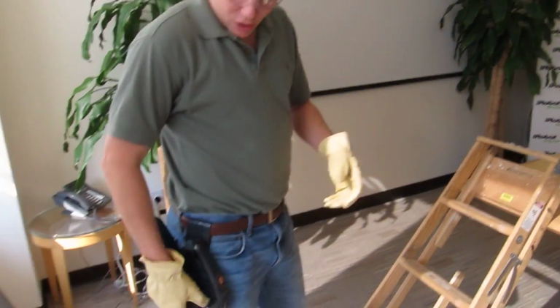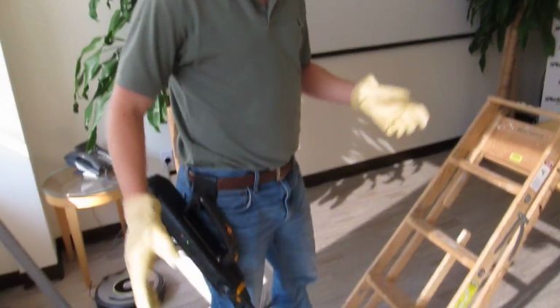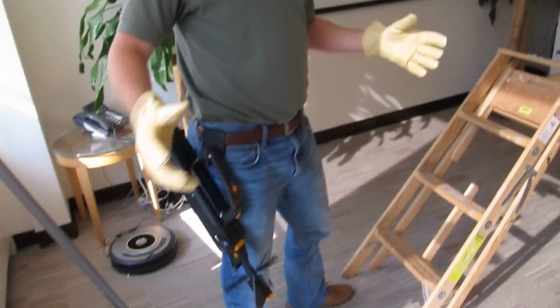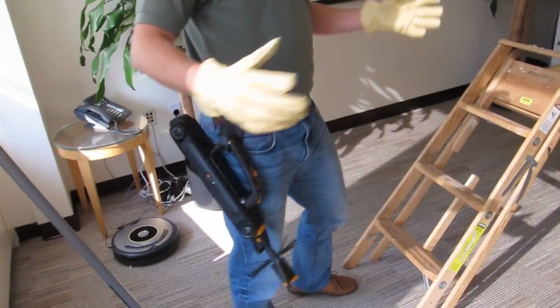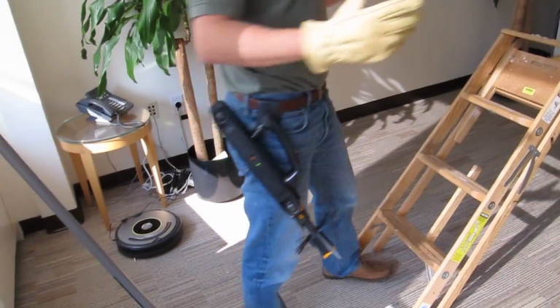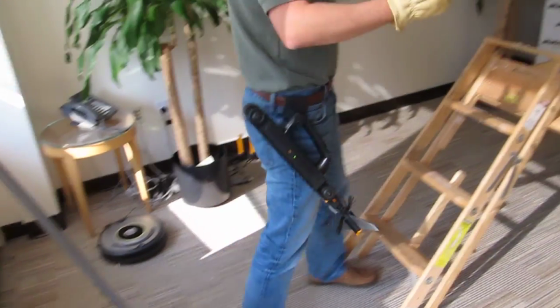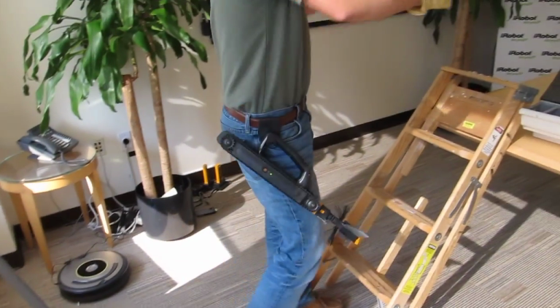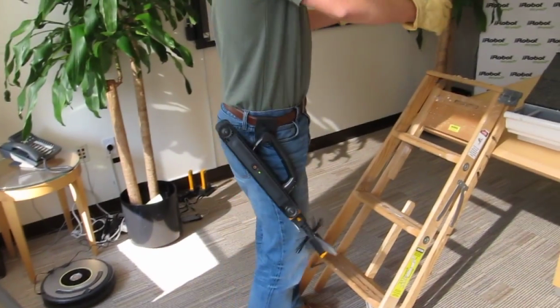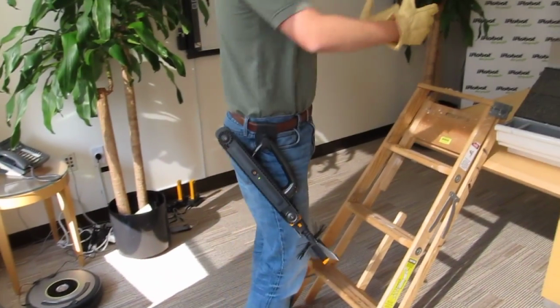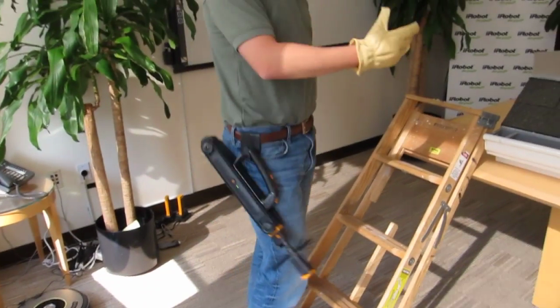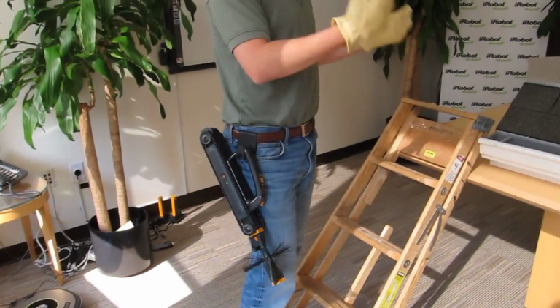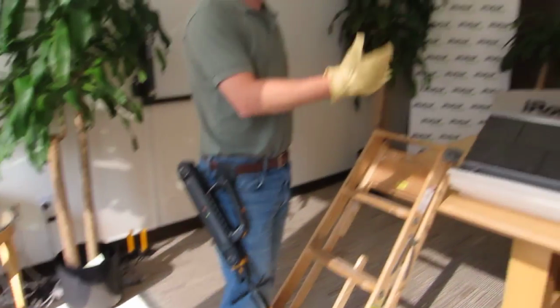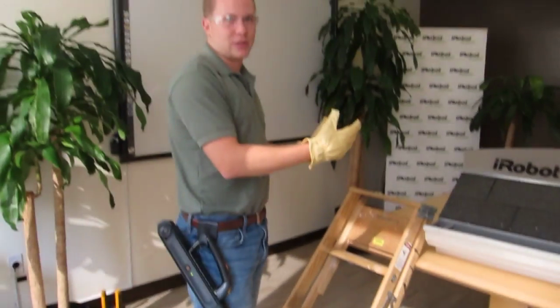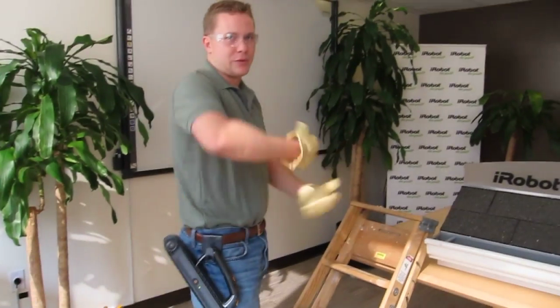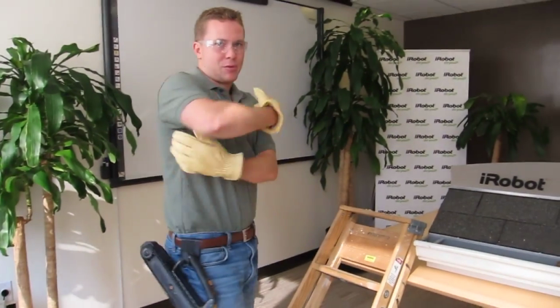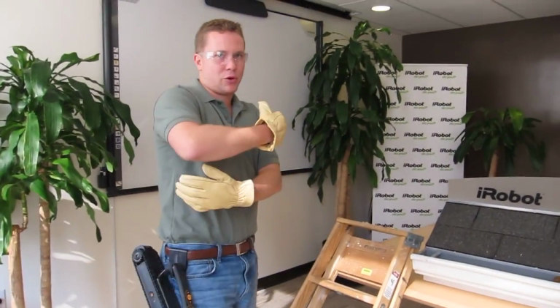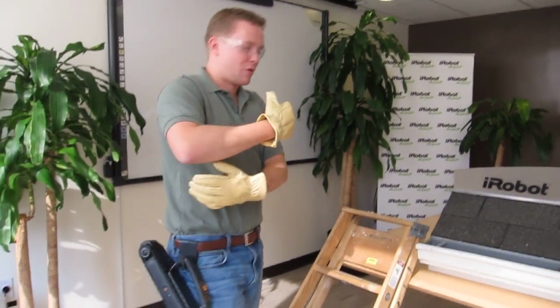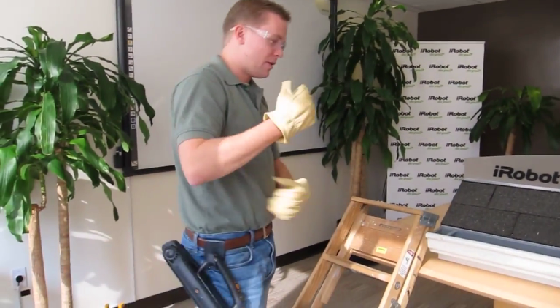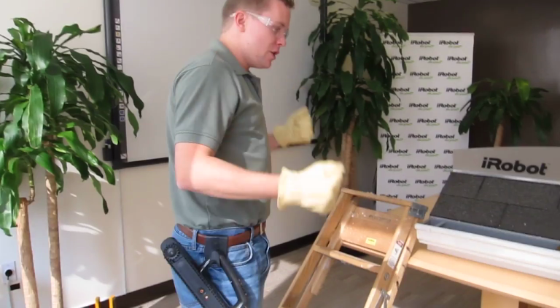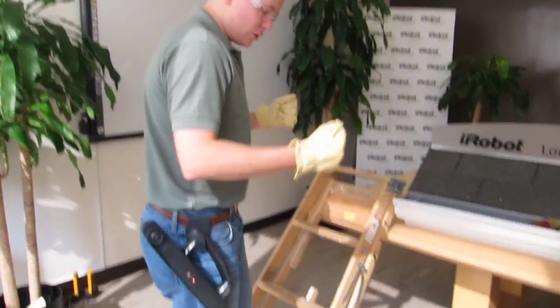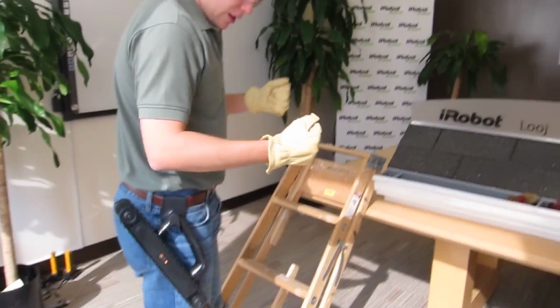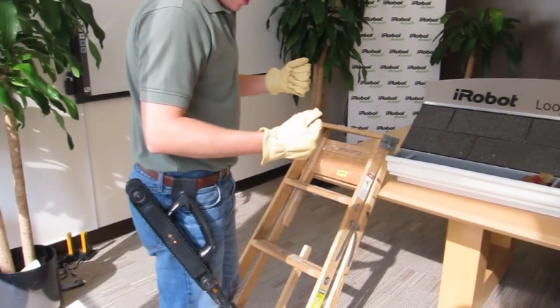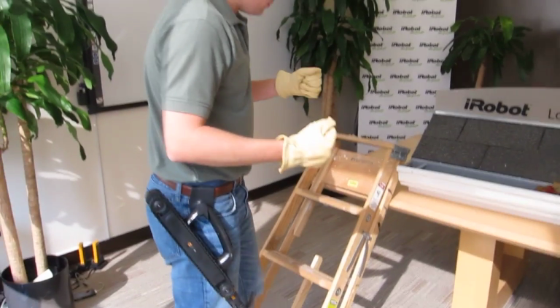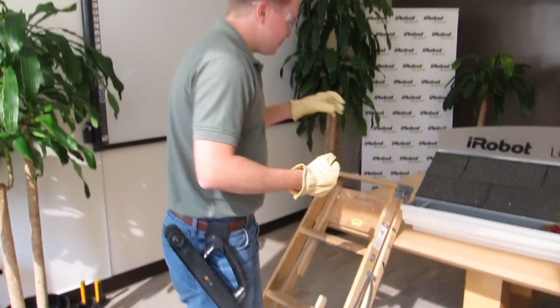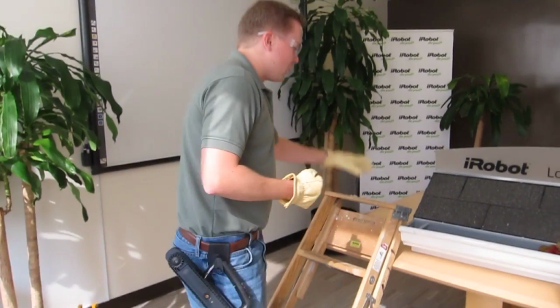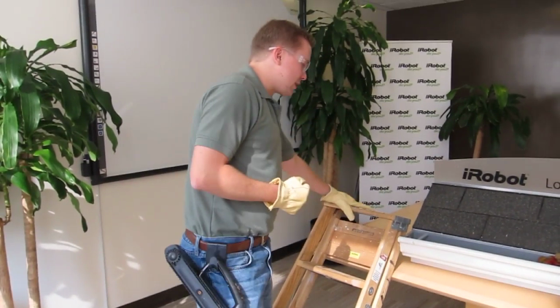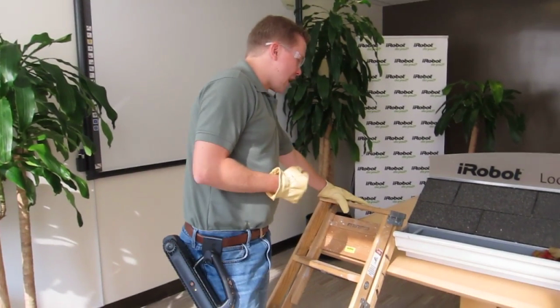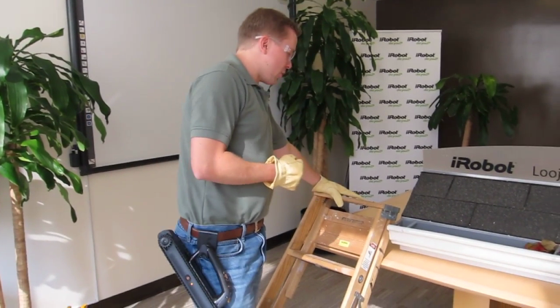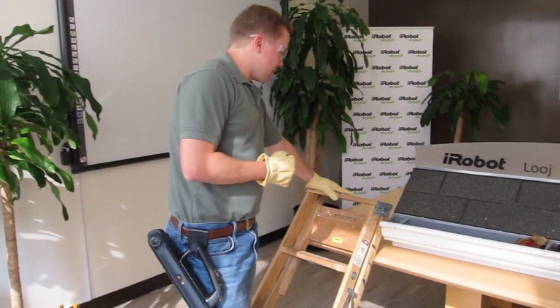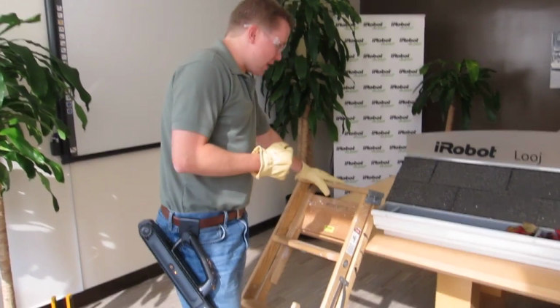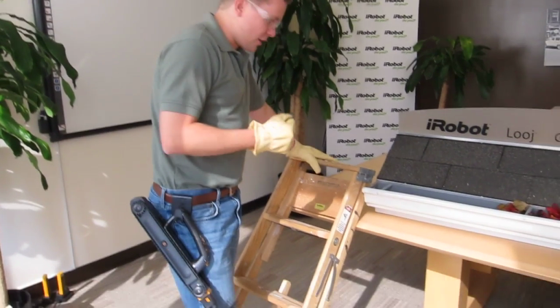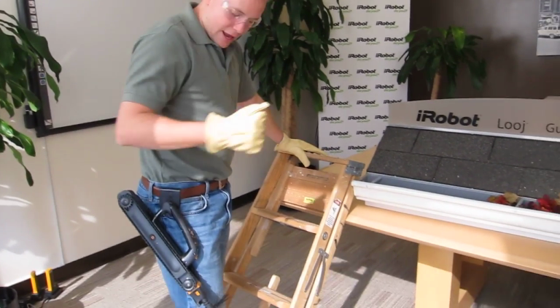Always use the belt clip because when you're climbing the ladder, you want two hands on the ladder — we don't want people pulling the robot. So you climb up, and when you get to the top, always keep one hand on the ladder.